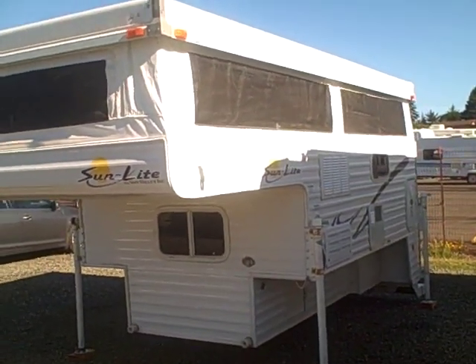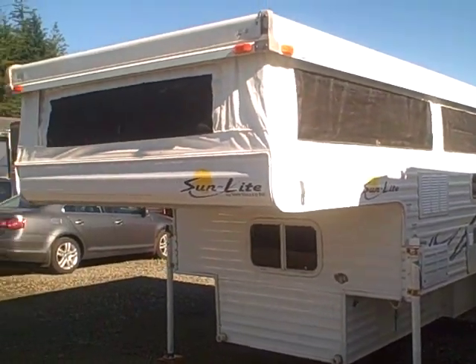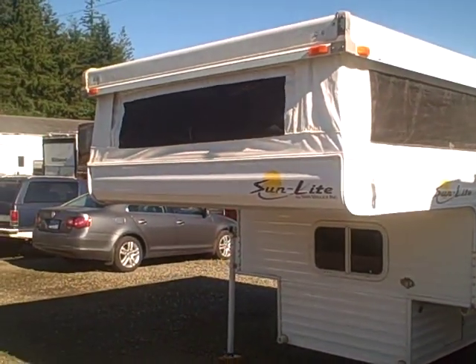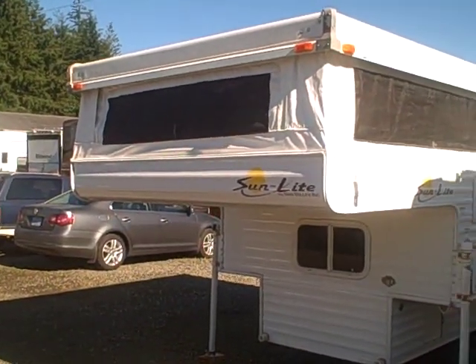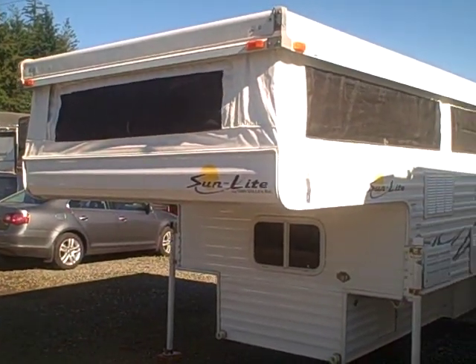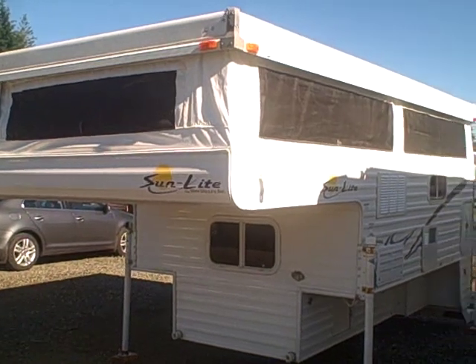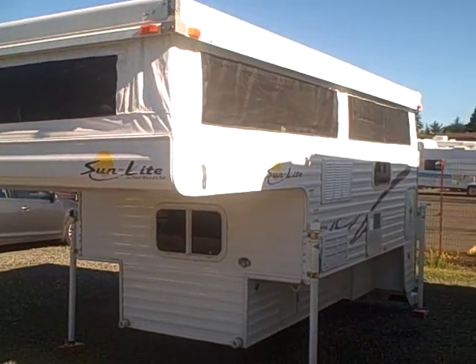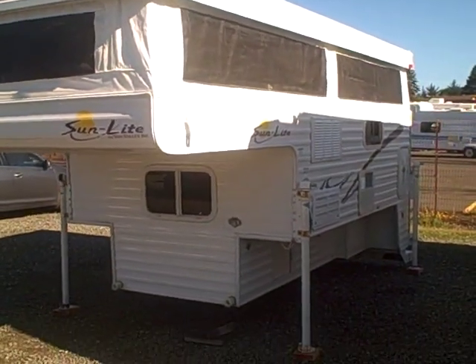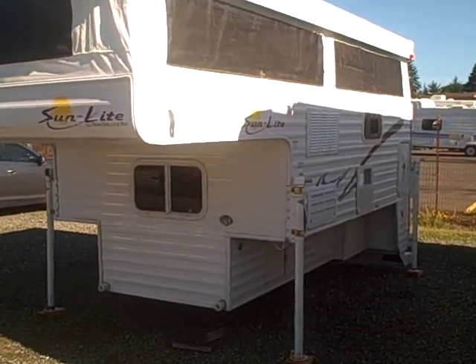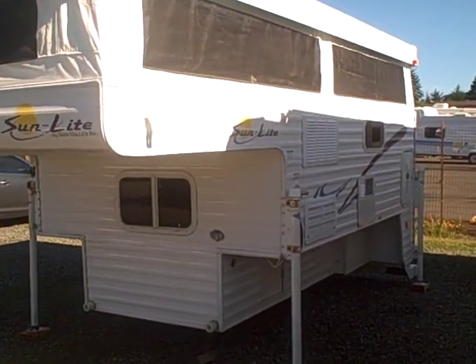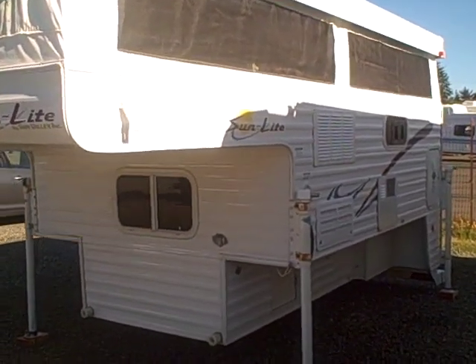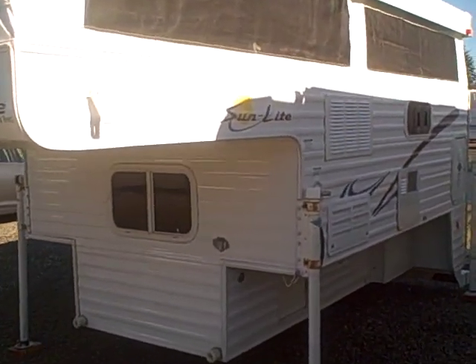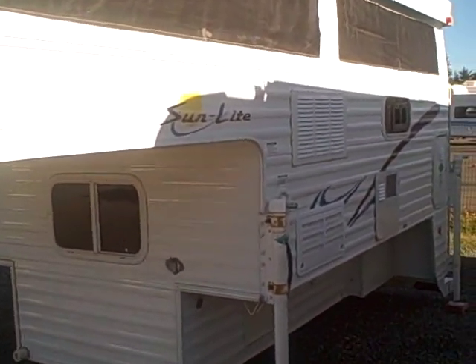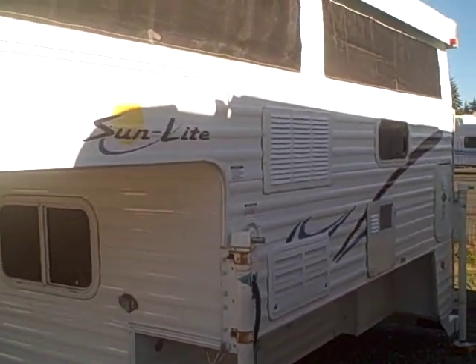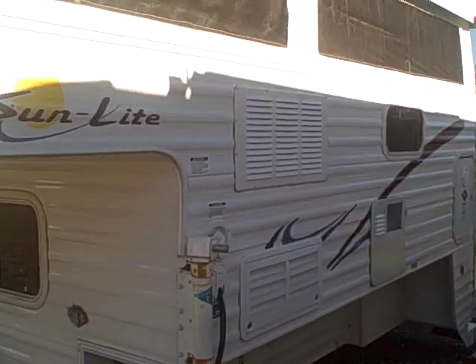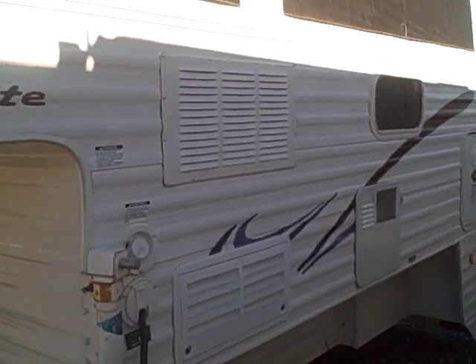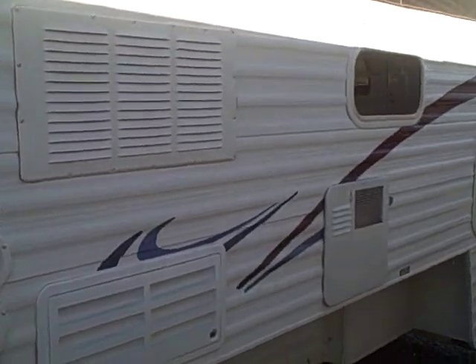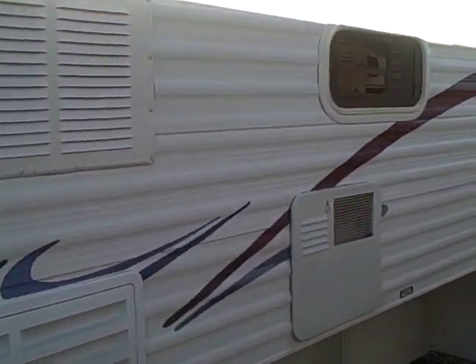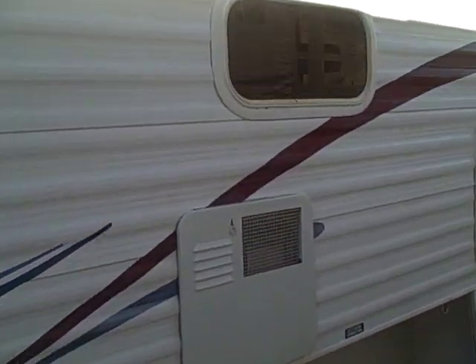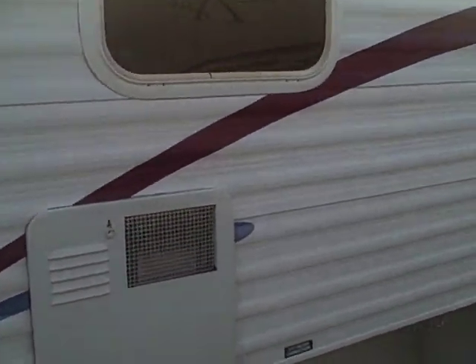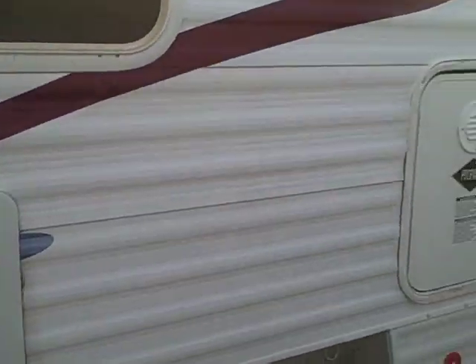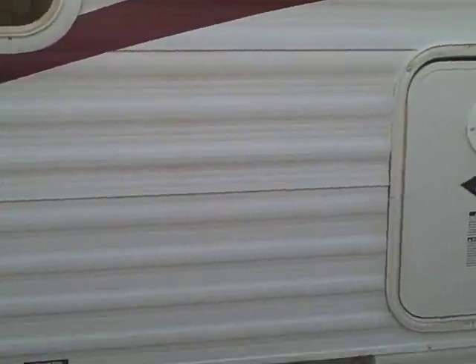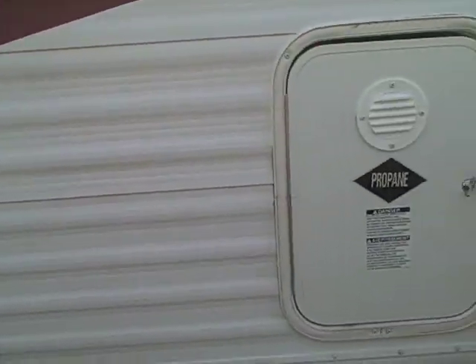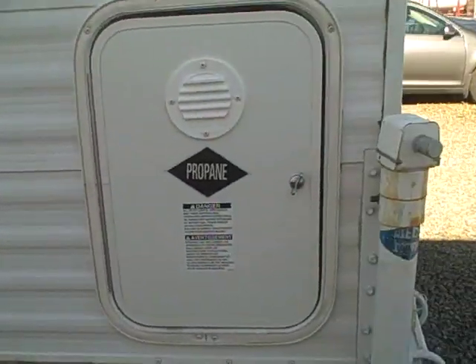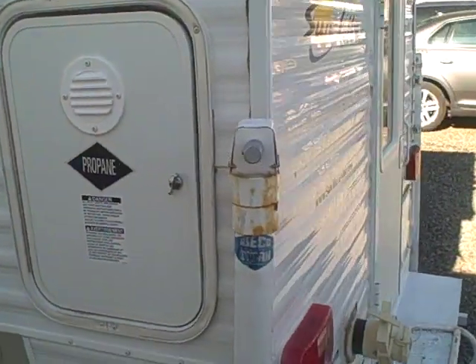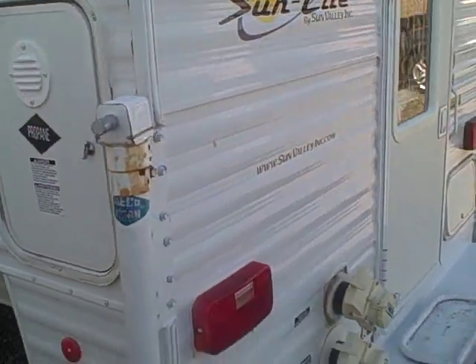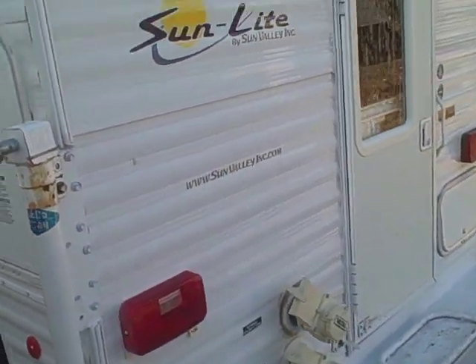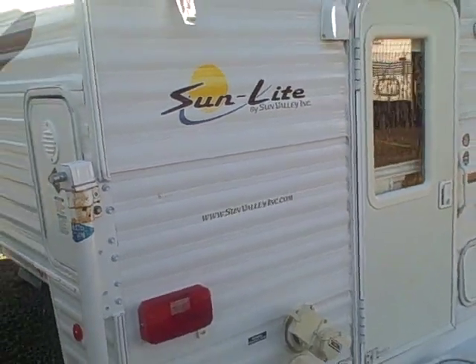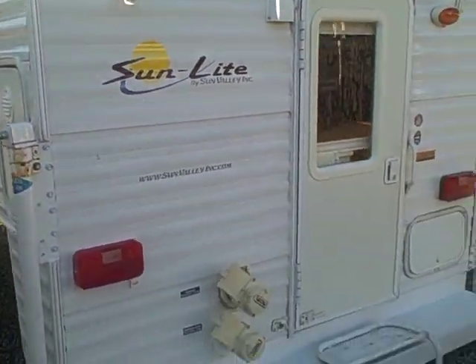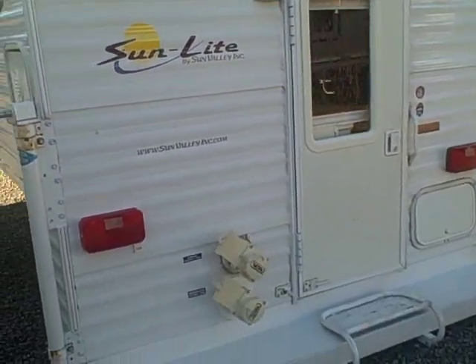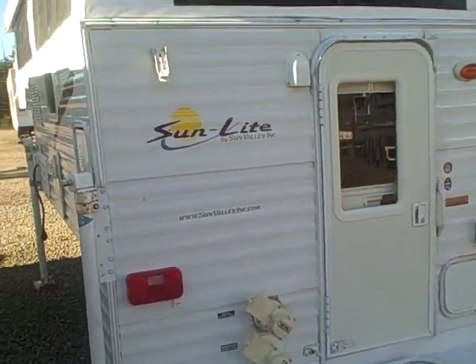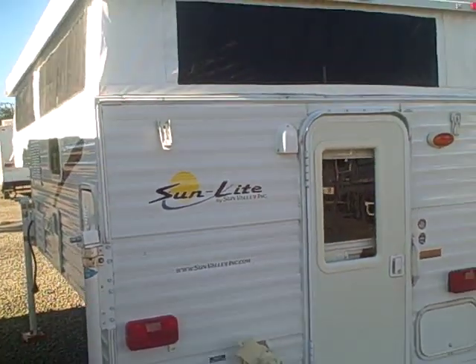Call us at 1-800-824-4388. Remember, we do take trades. We also offer great financing and can arrange delivery if you live out of the area. Give us a call at Gibbs RV Superstore in Coos Bay, by the famous Oregon Sand Dunes.